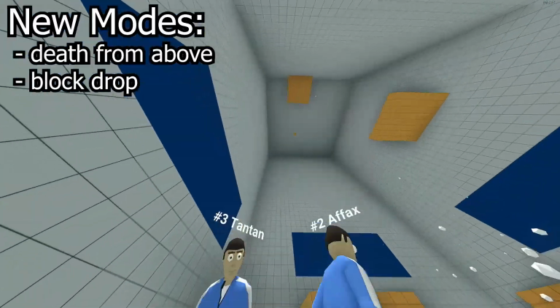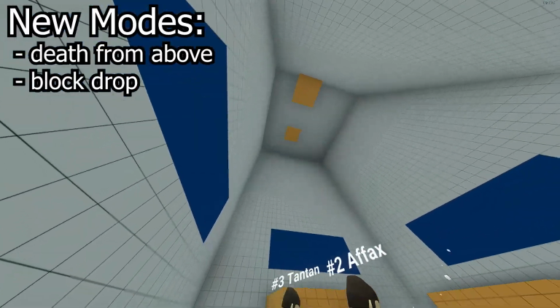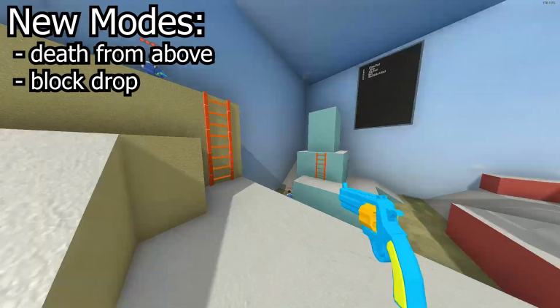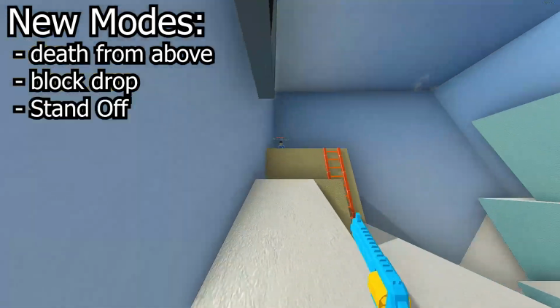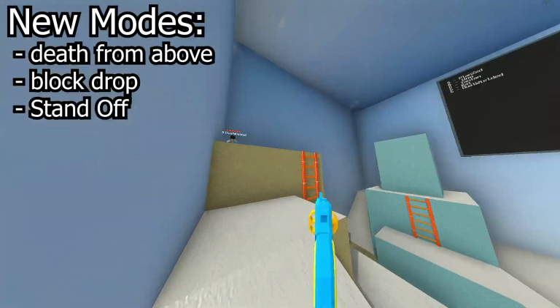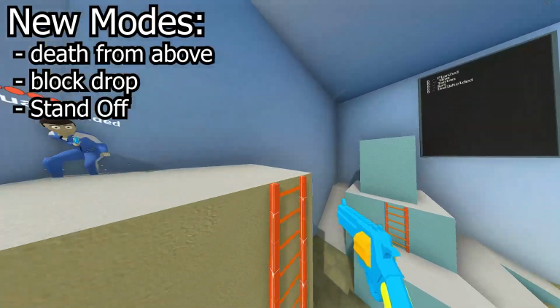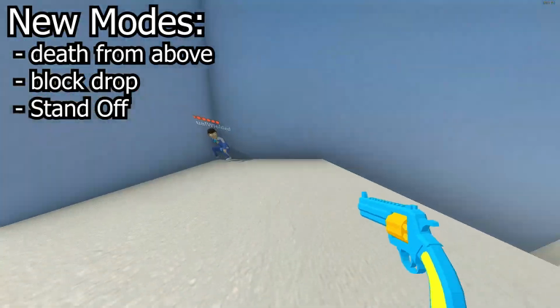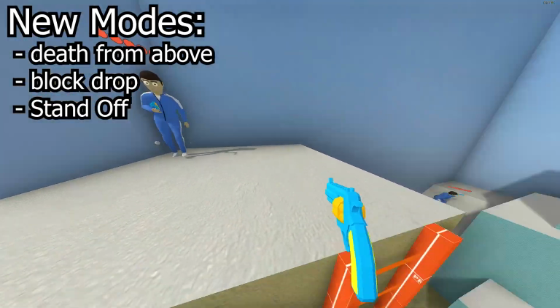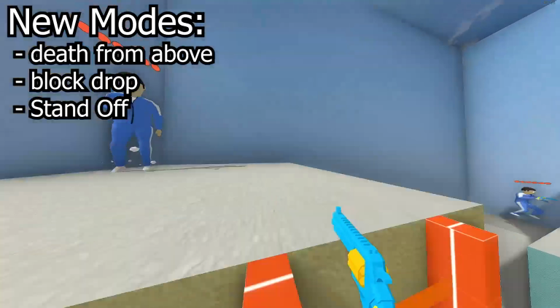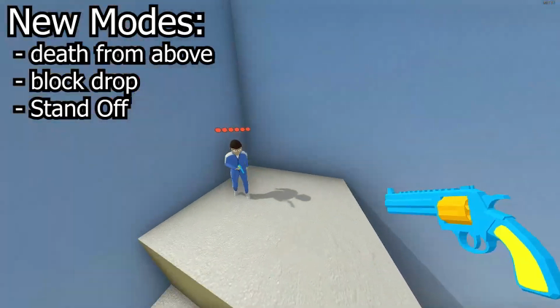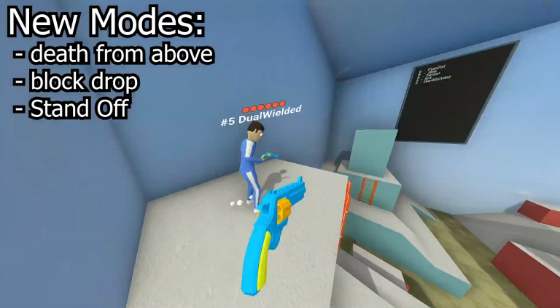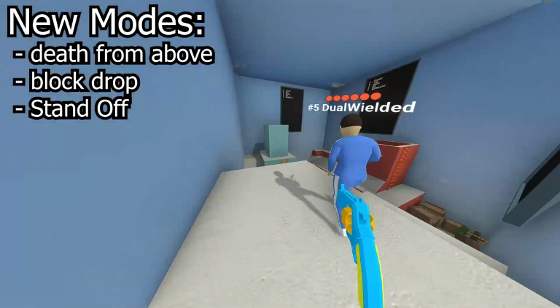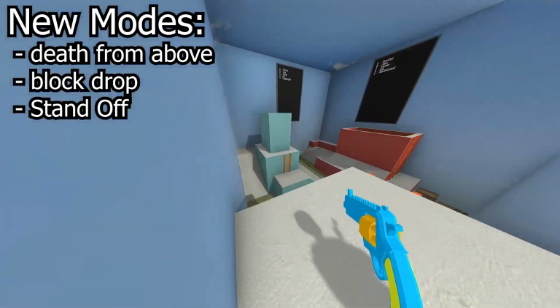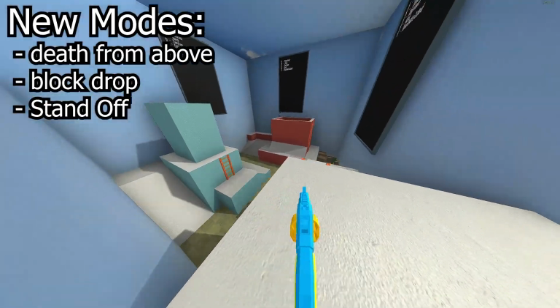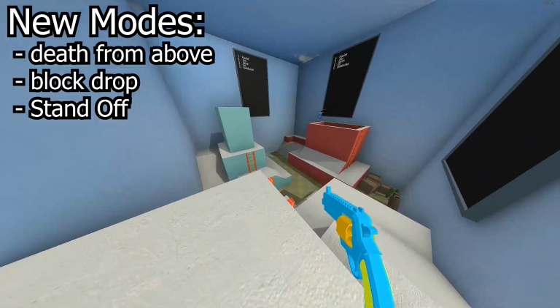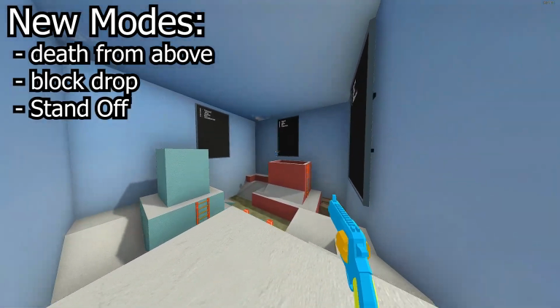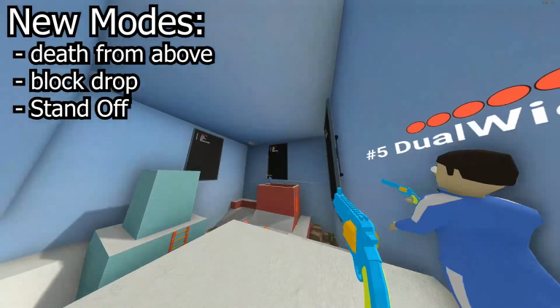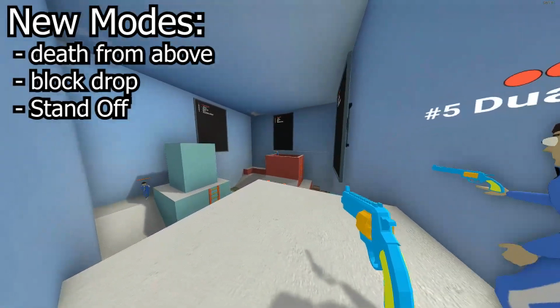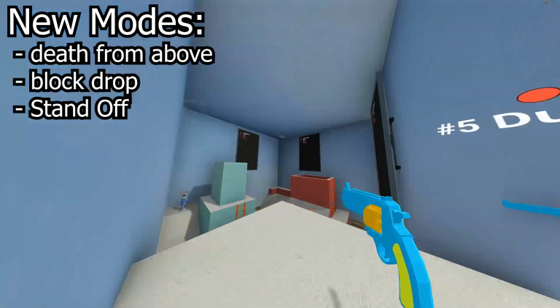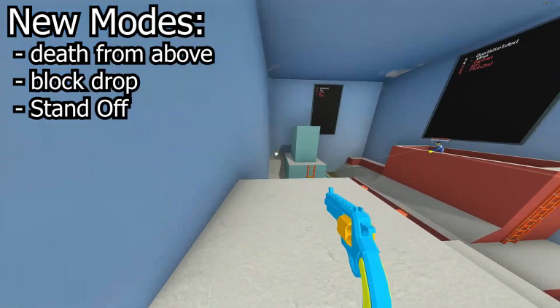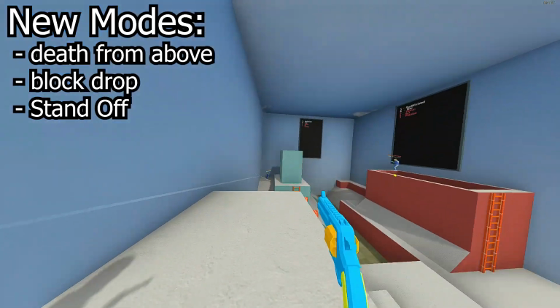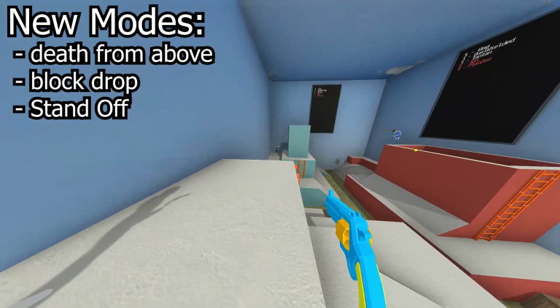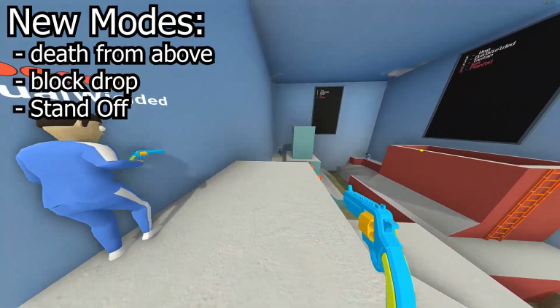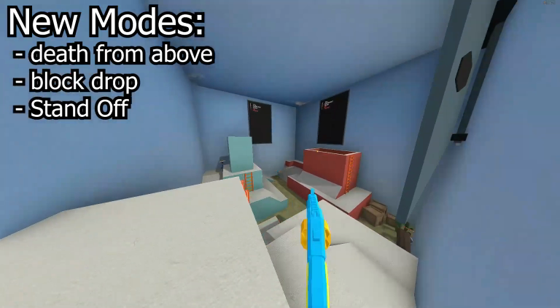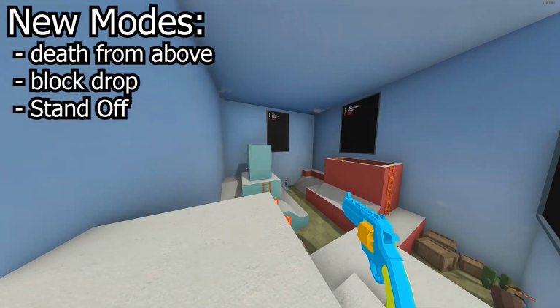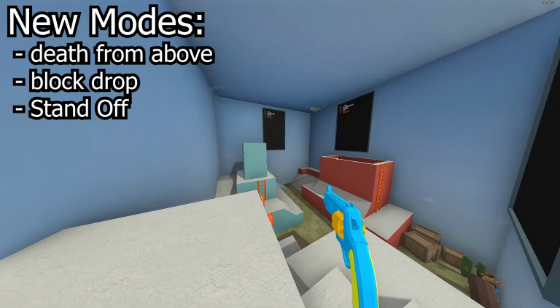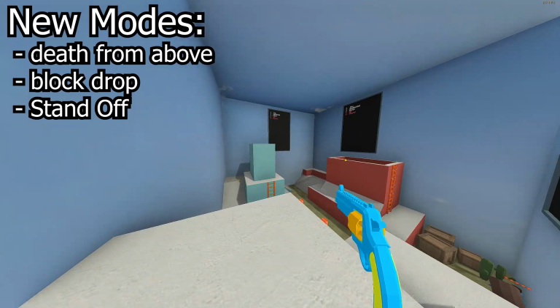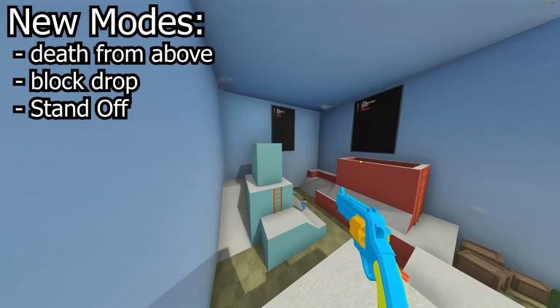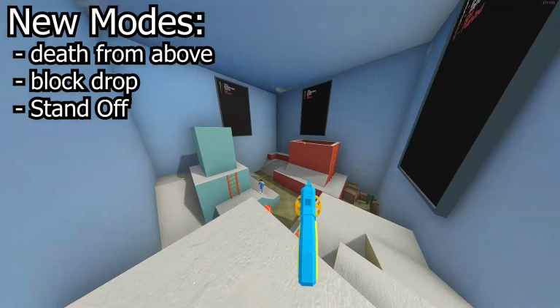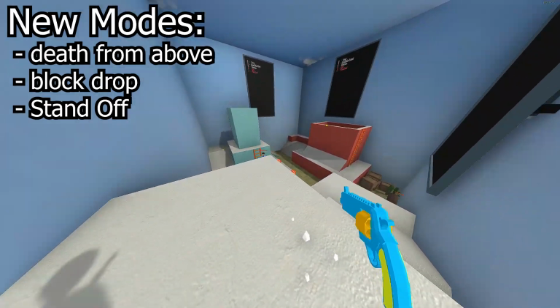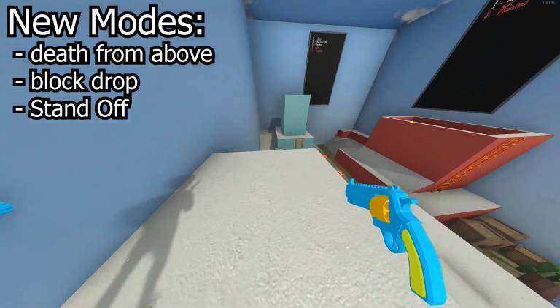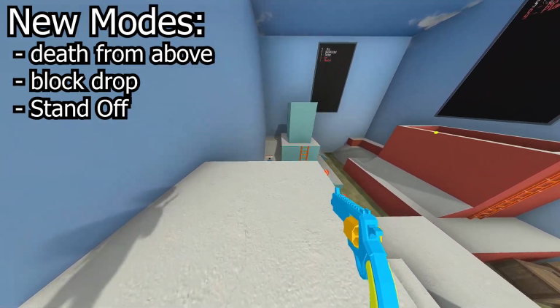The final new mode in this update is Standoff, a Wild West inspired shooter where players all spawn with a toy revolver and six bullets. The aim is to get rid of as many of your bullets by shooting other players without being shot yourself, as being shot adds one to your penalties counter, and whoever has the most penalties at the end of the round is eliminated.